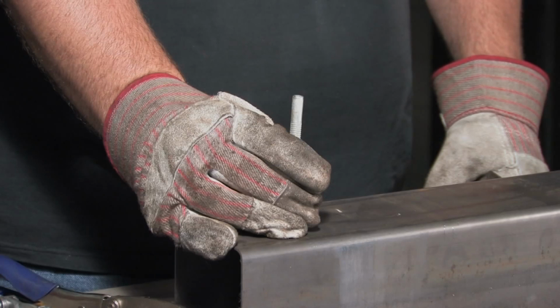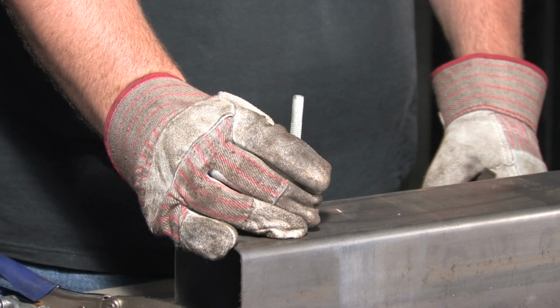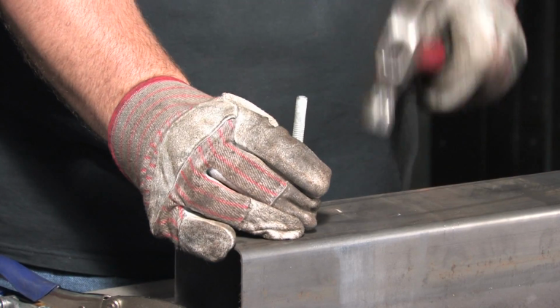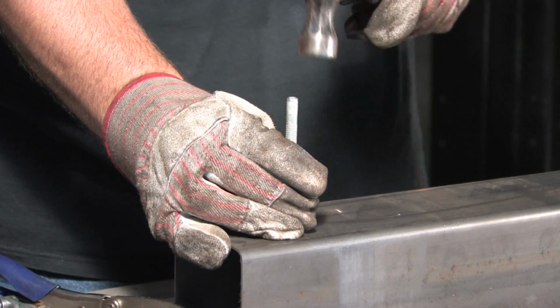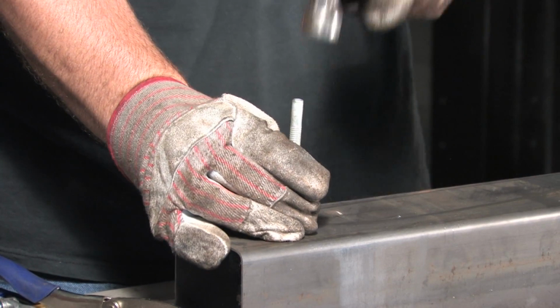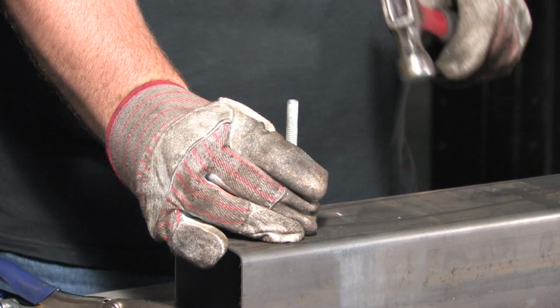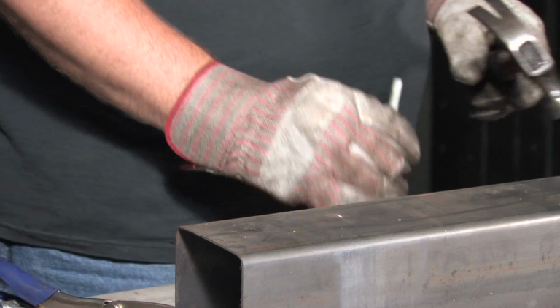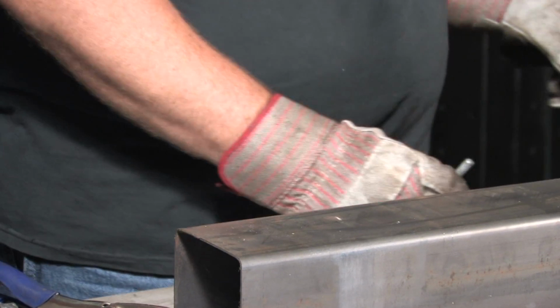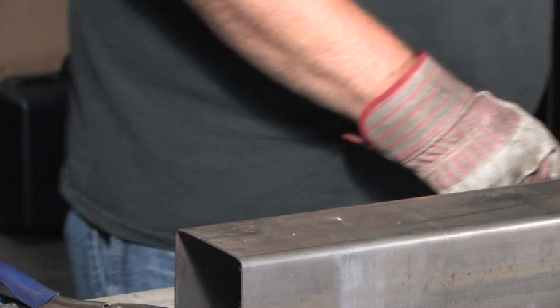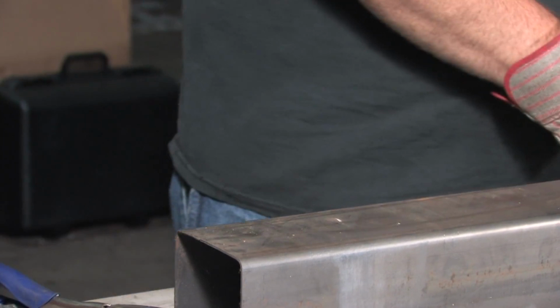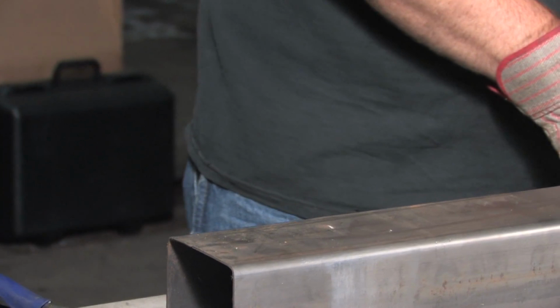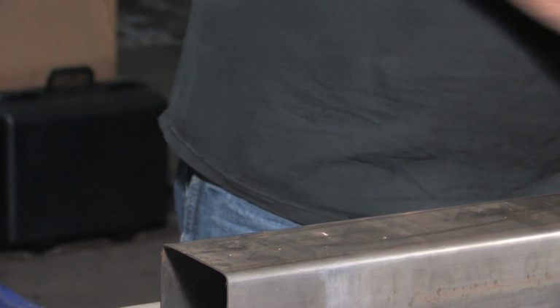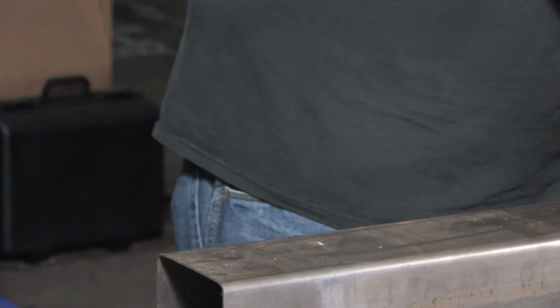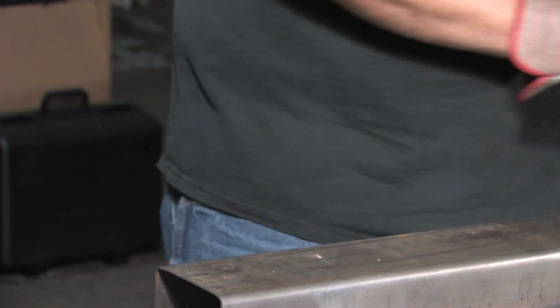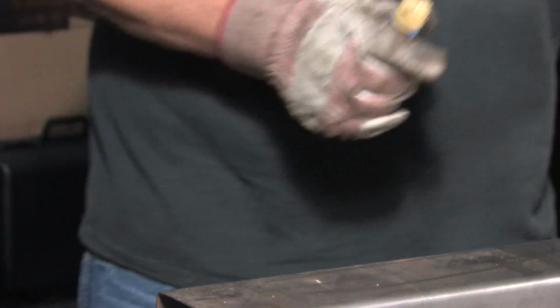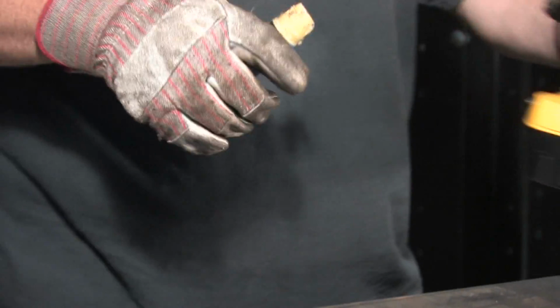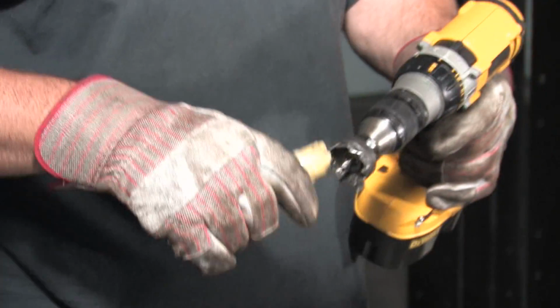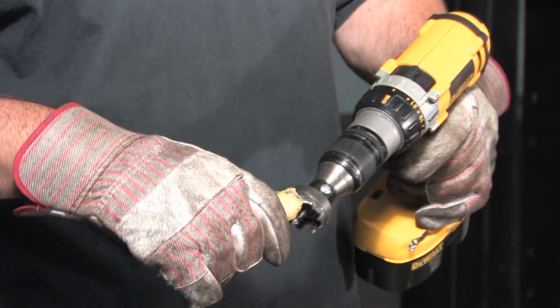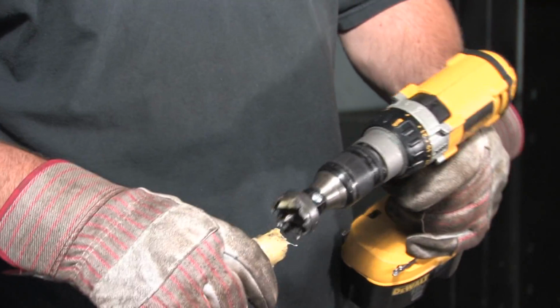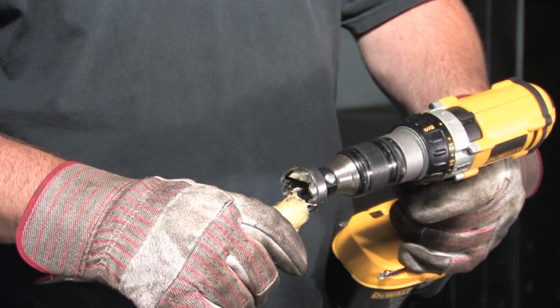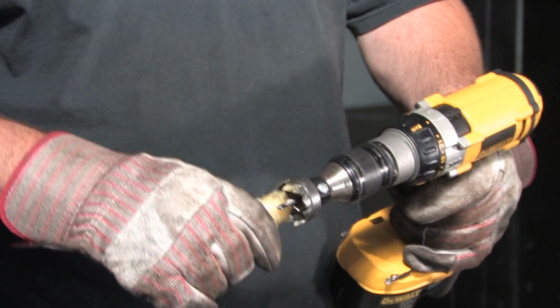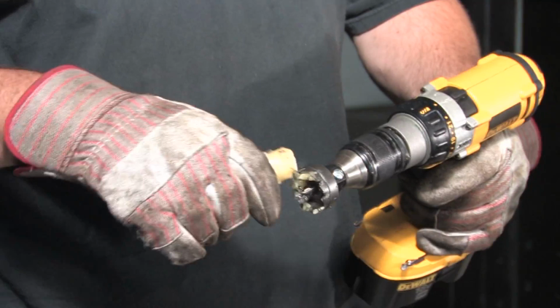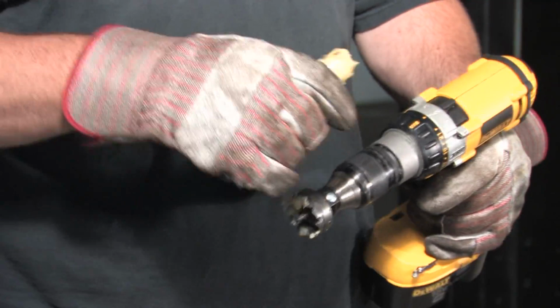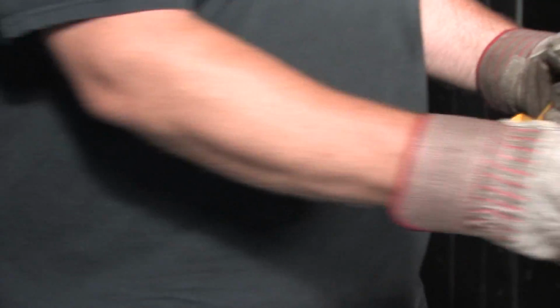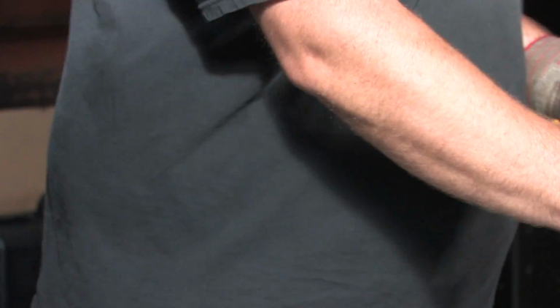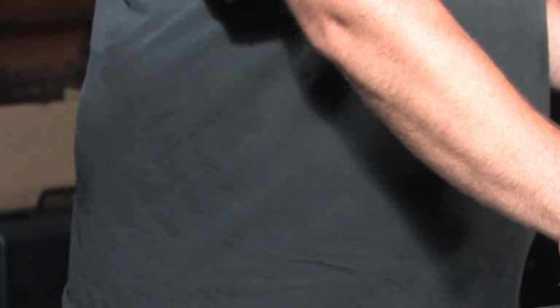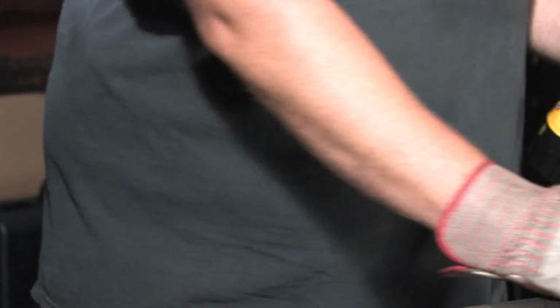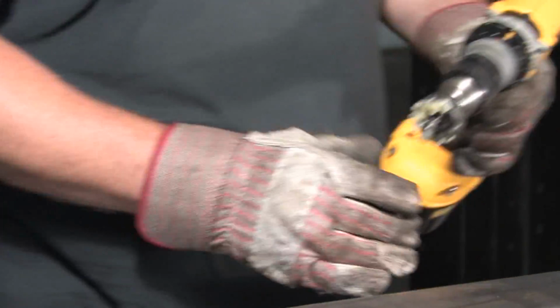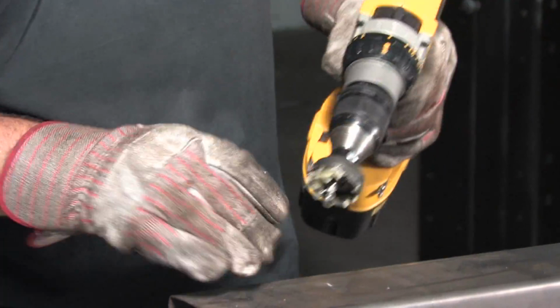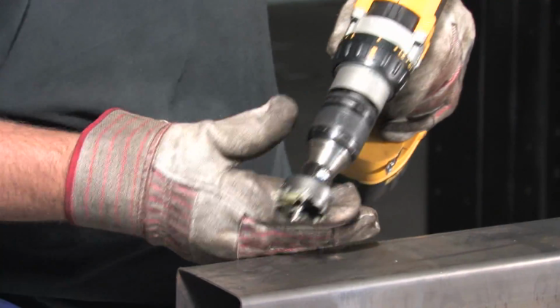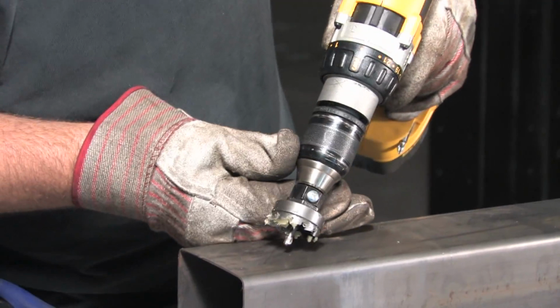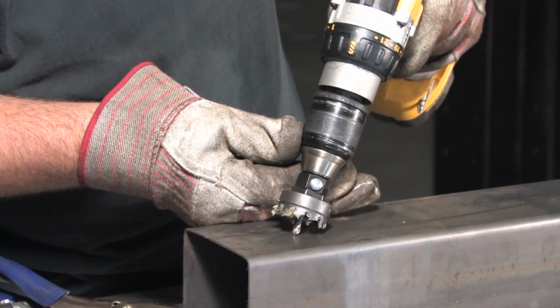To use a hole cutter, clearly mark your hole with a center punch. Apply Hogan Slick Stick Lubricant to the end and inside of your cutter, then start into your material.